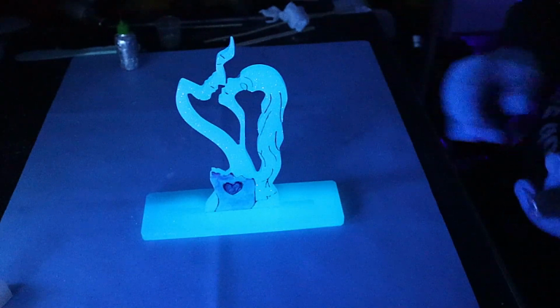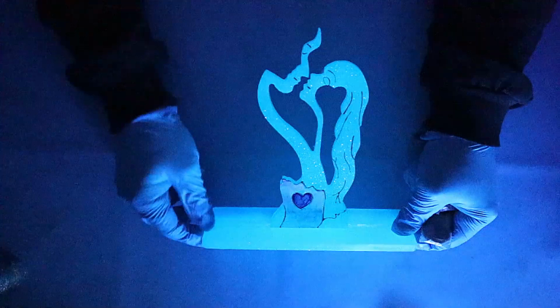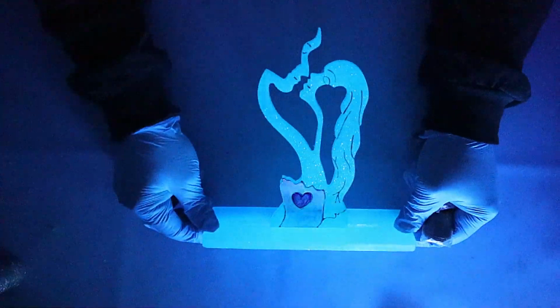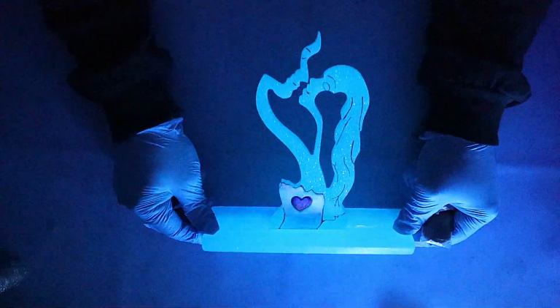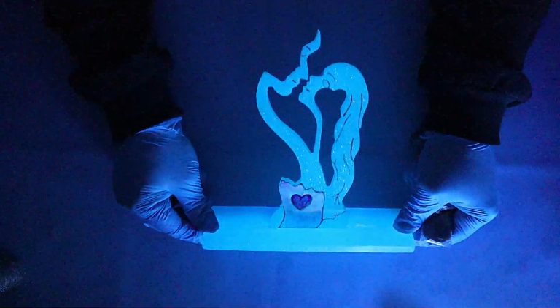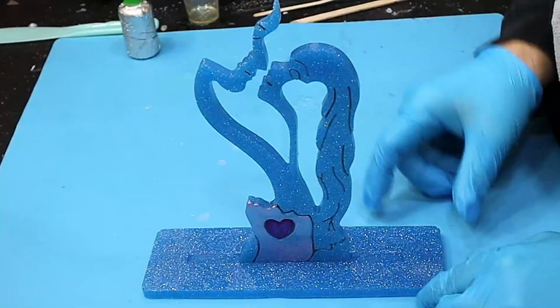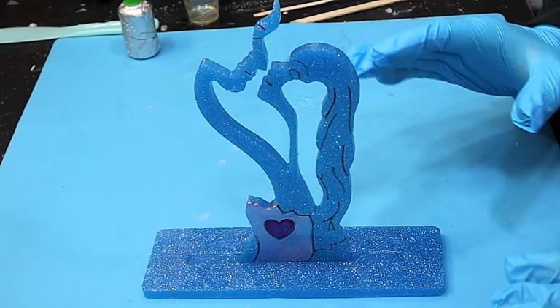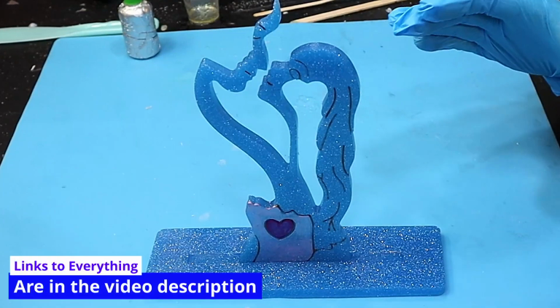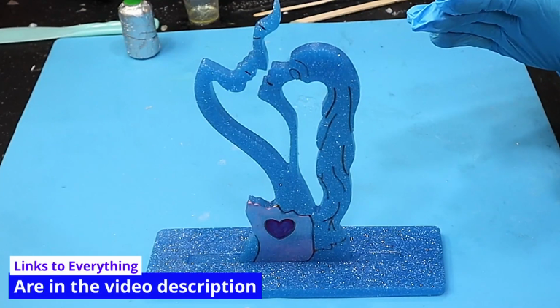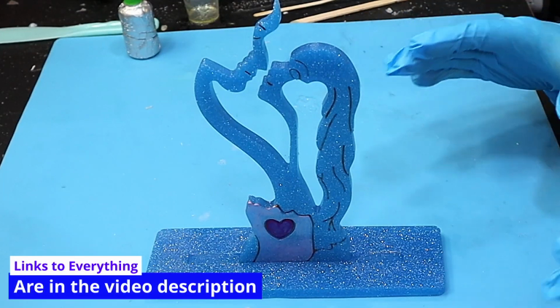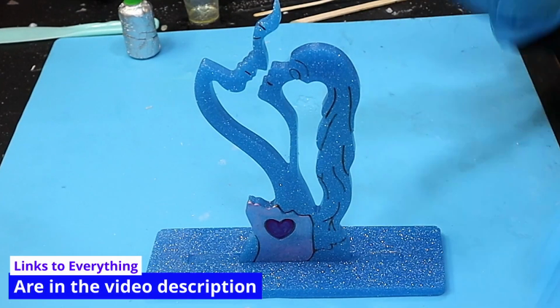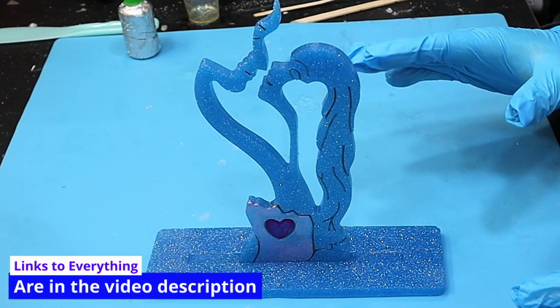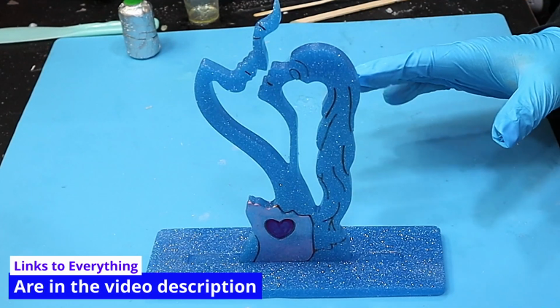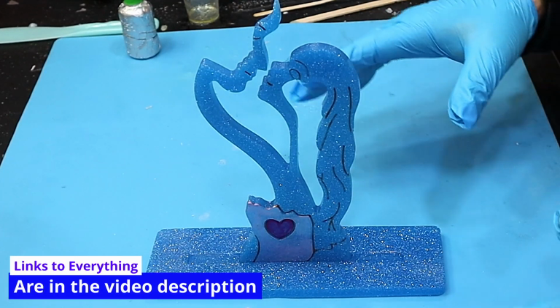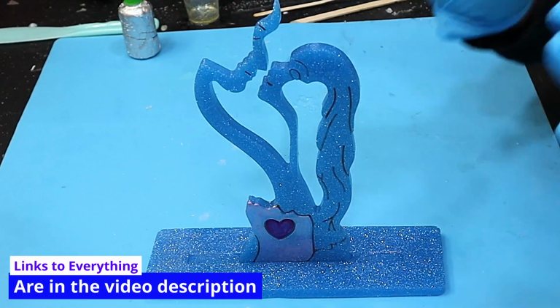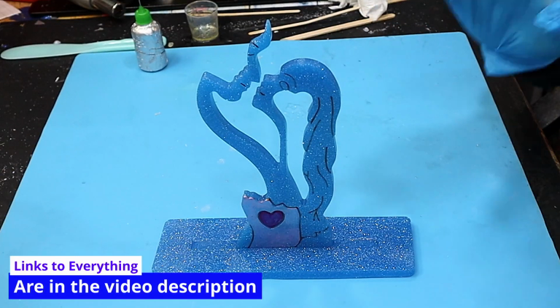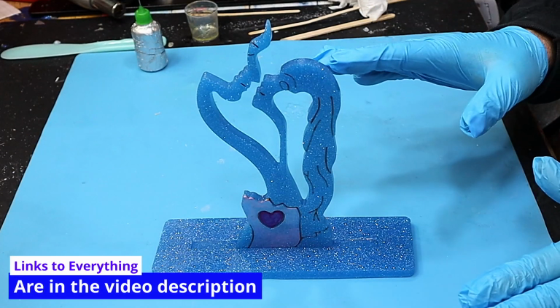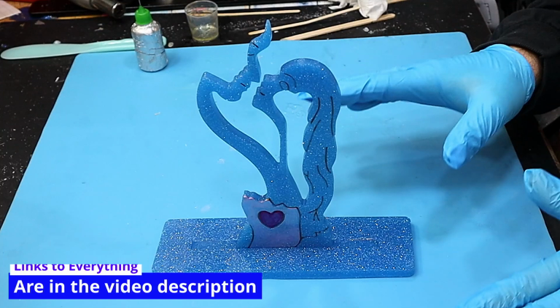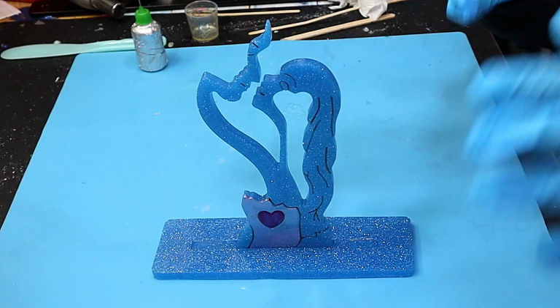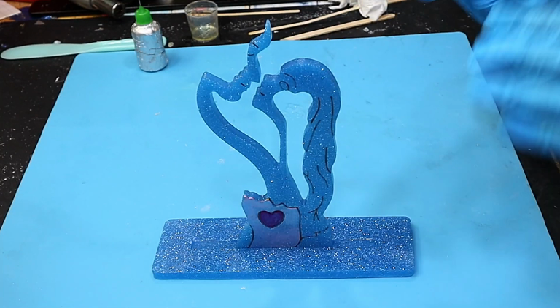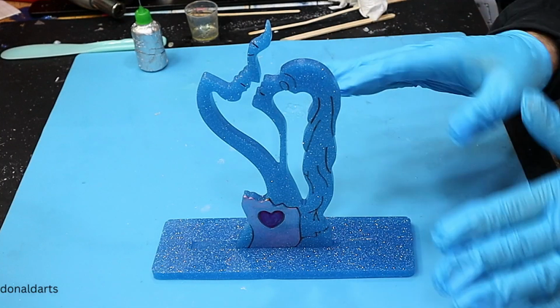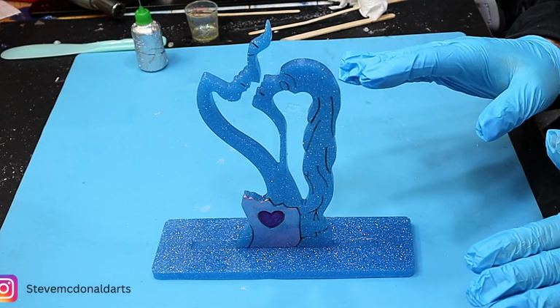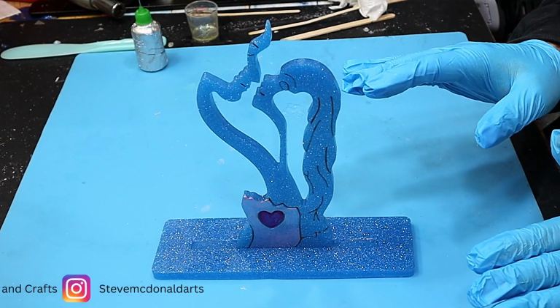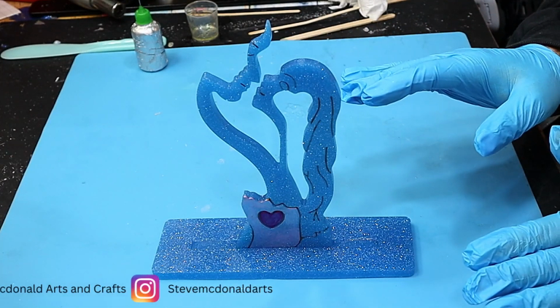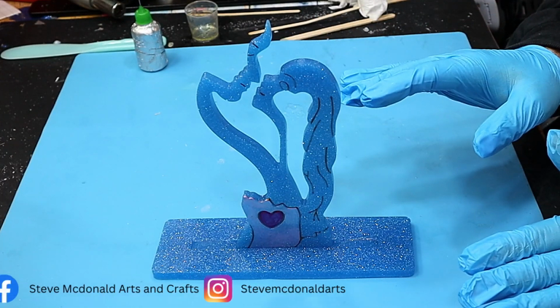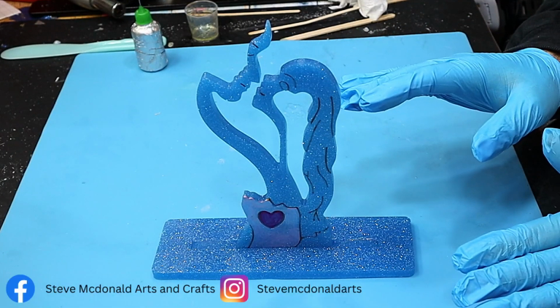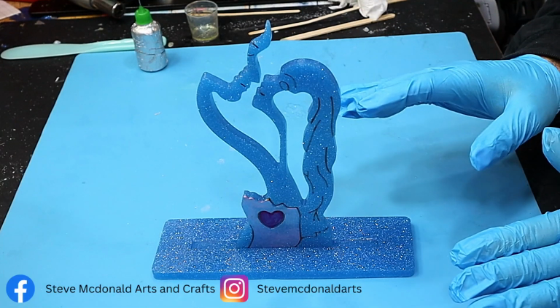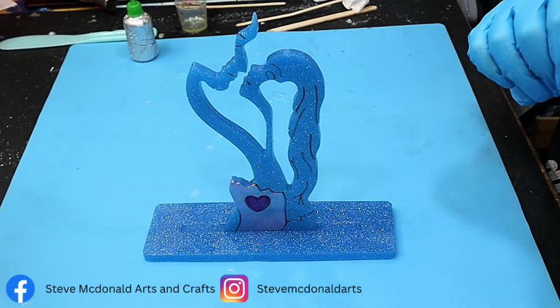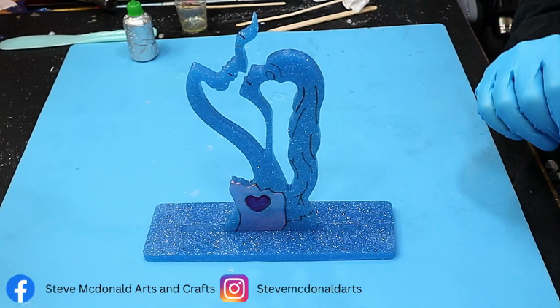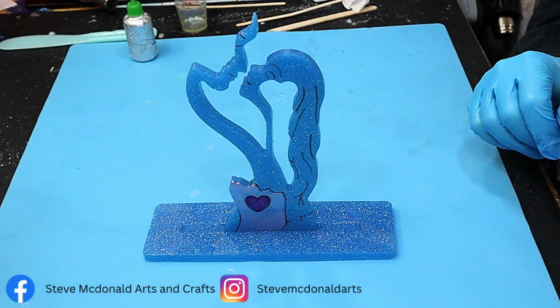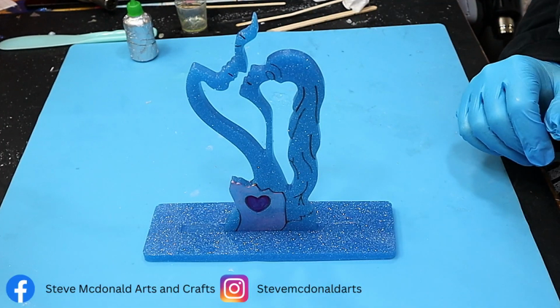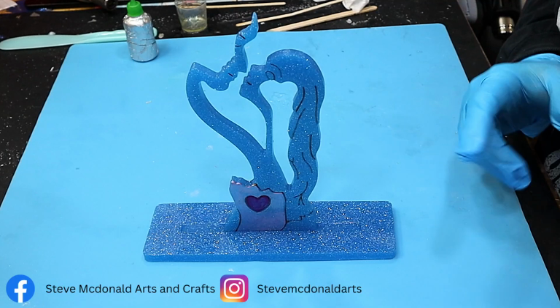I think it looks beautiful. I'll link everything in the description below. Hope you've enjoyed this quick video on the glow-in-the-dark glitter — I'm sure it's going to make many more appearances soon. Enjoy your resin, bye!